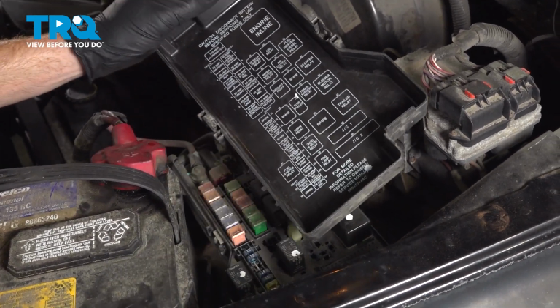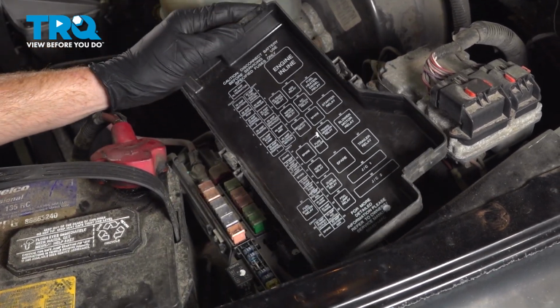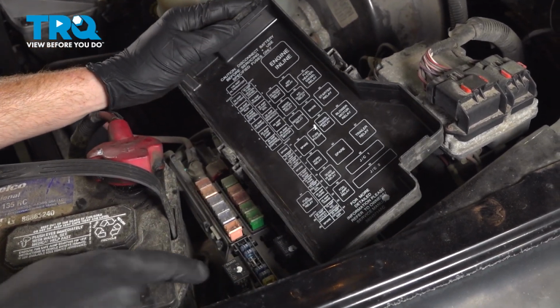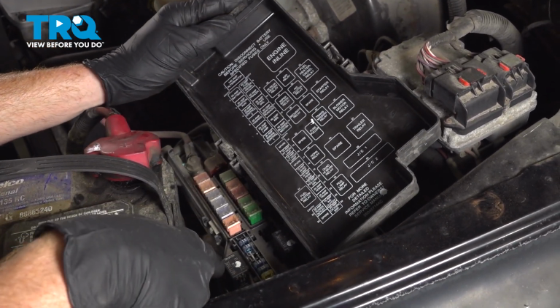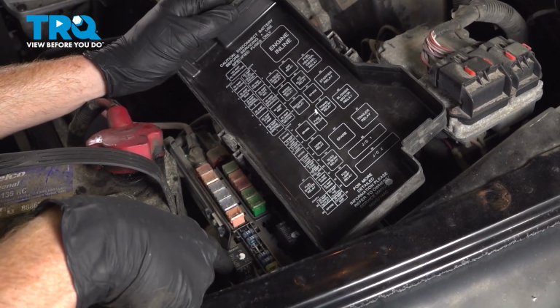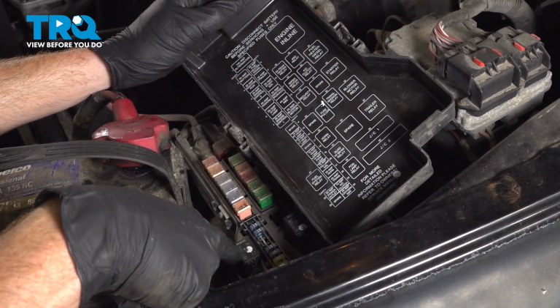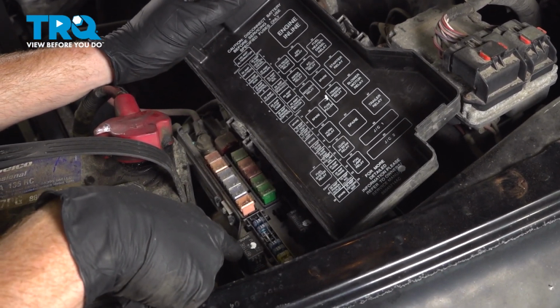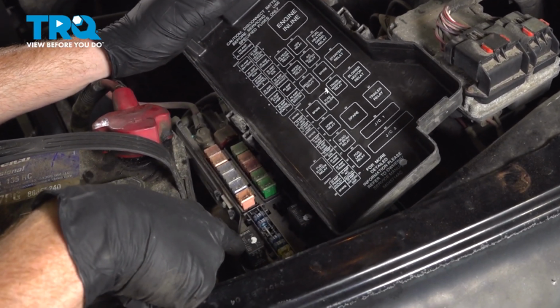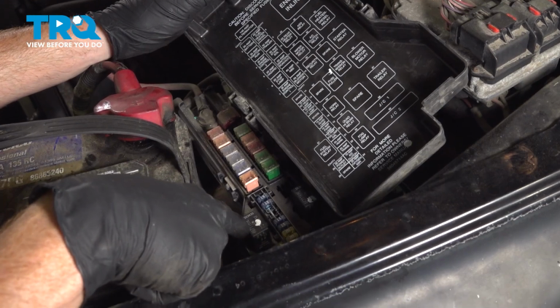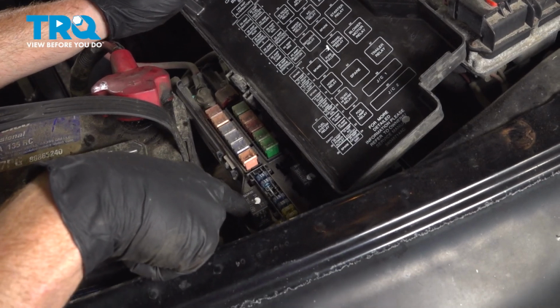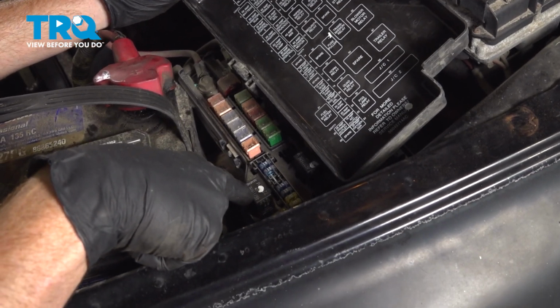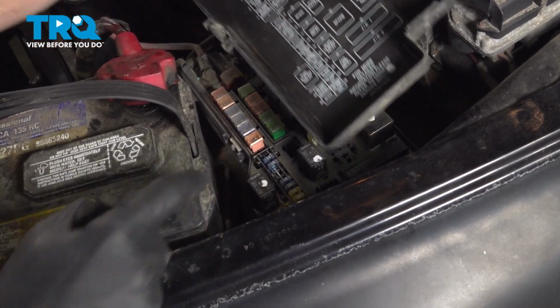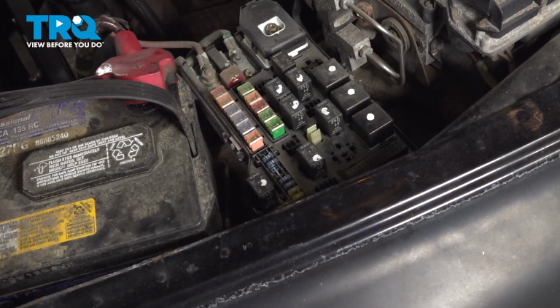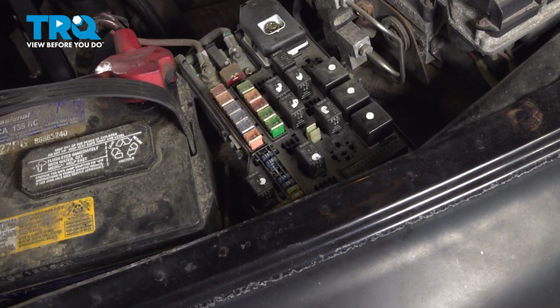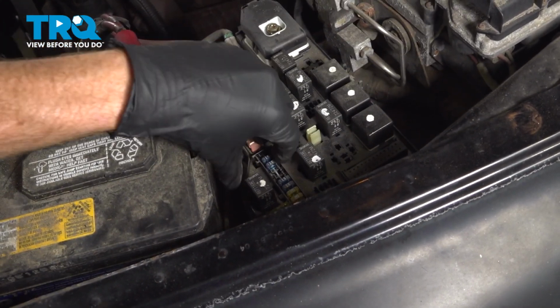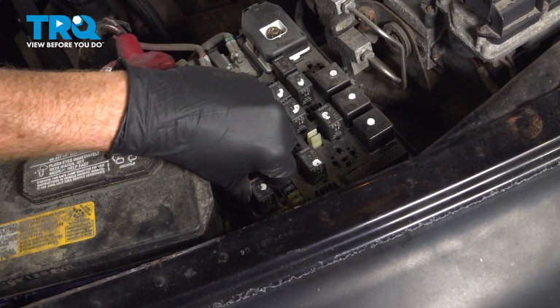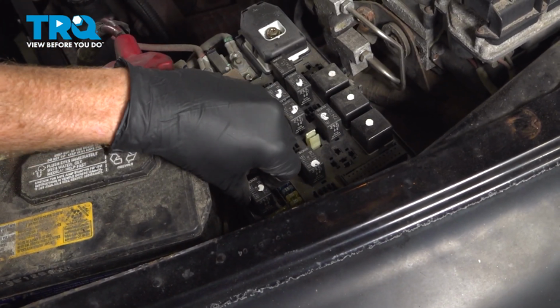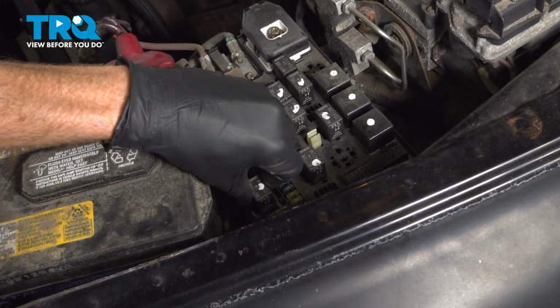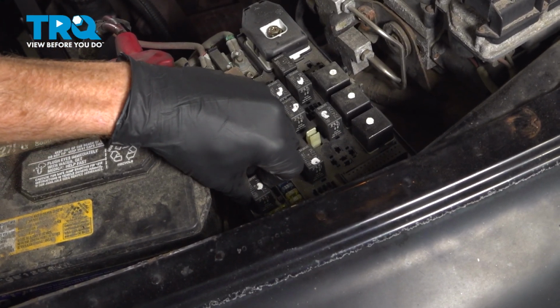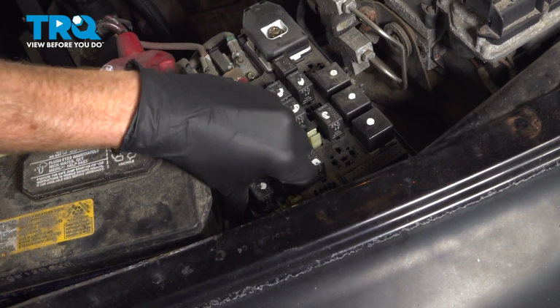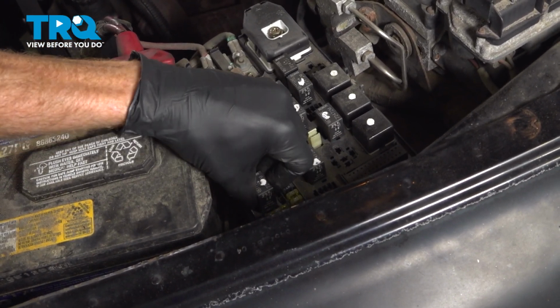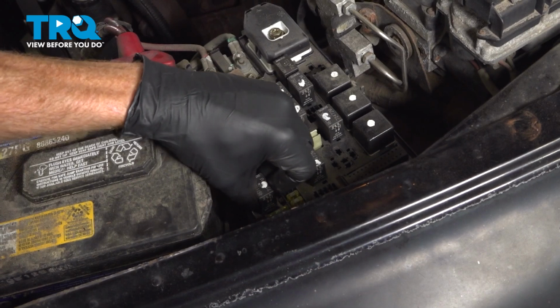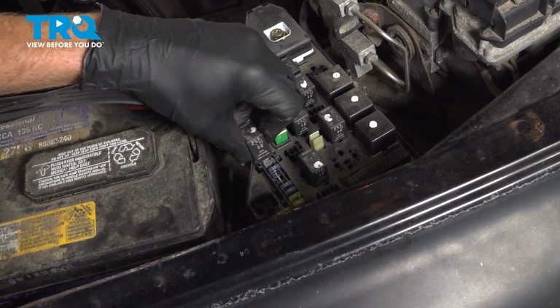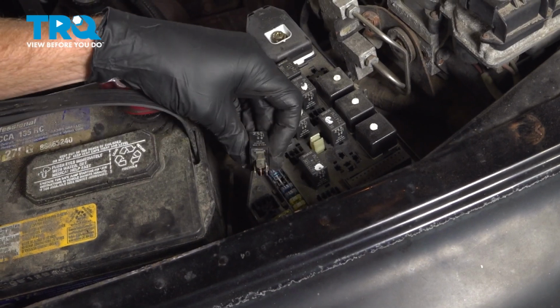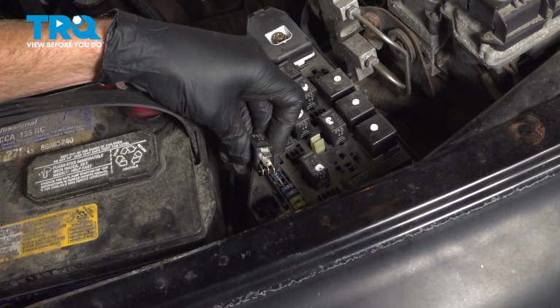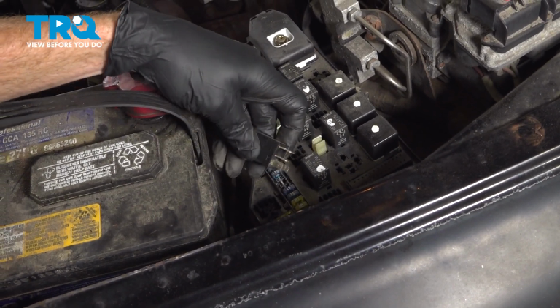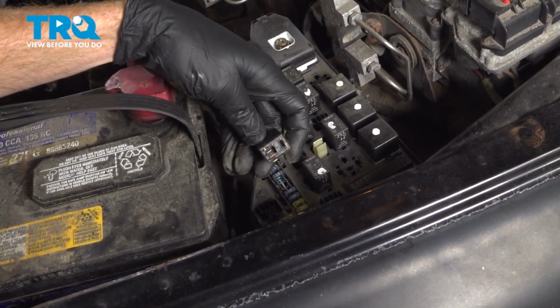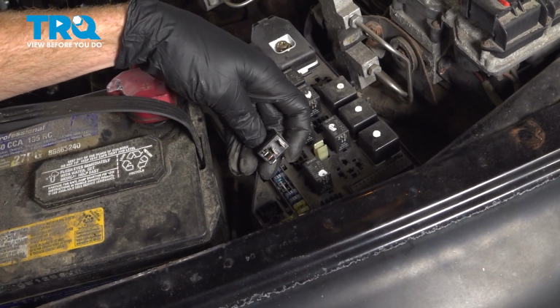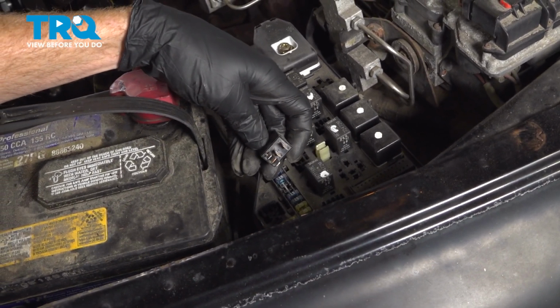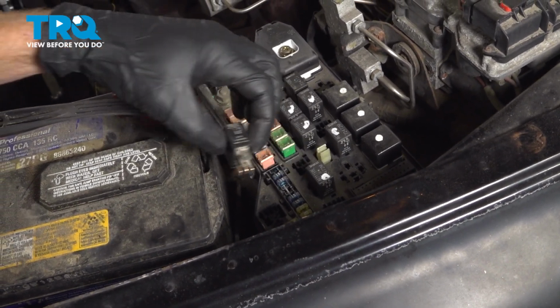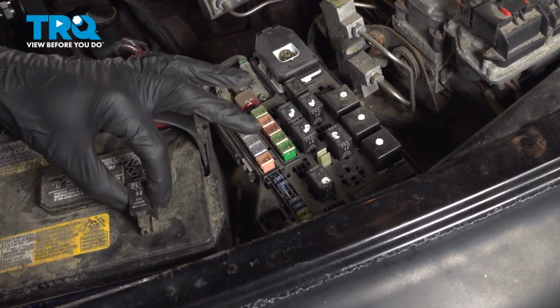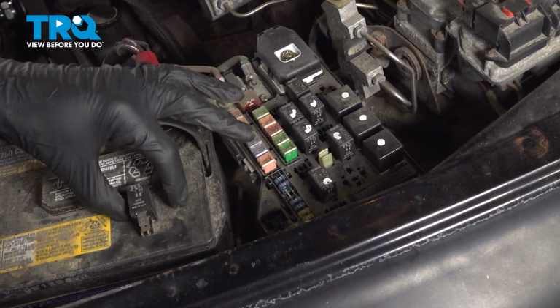If we were to hold this right next to where the fuse box is, we're going to find that same relay. Go ahead and take hold of that, give it a little wiggle and lift it up and out of there. A quick look for corrosion. We'll set this aside temporarily.